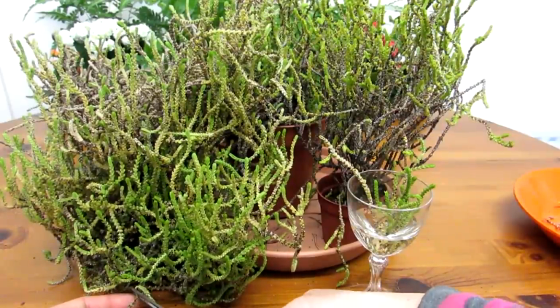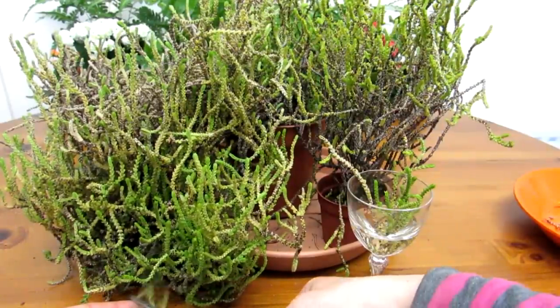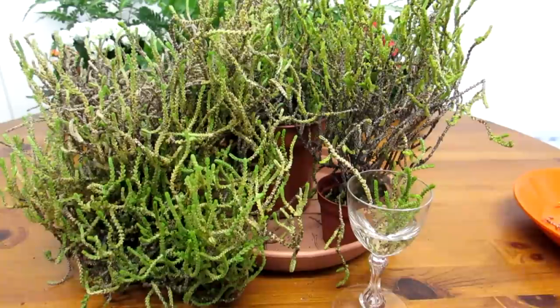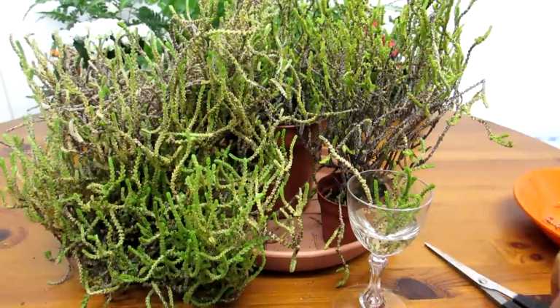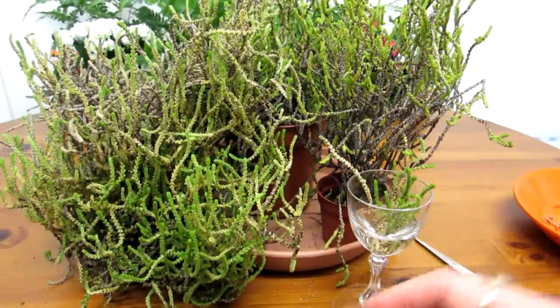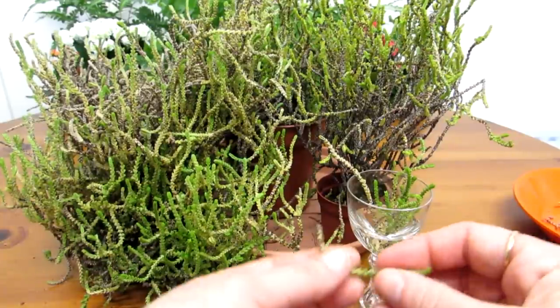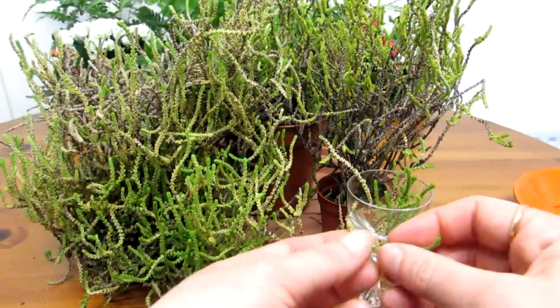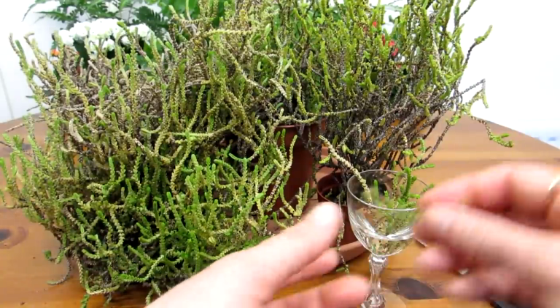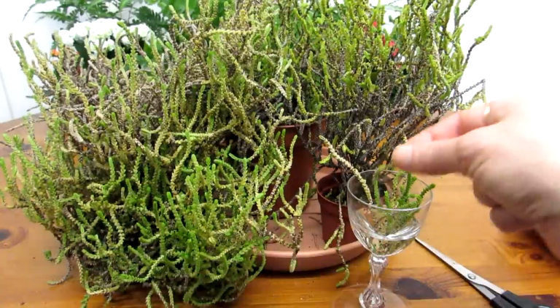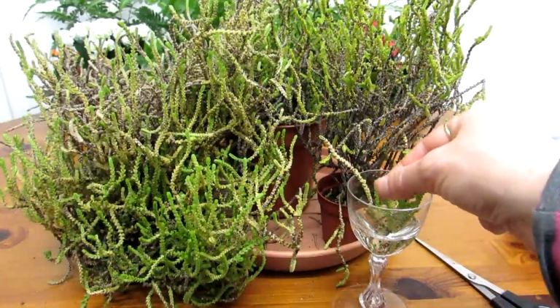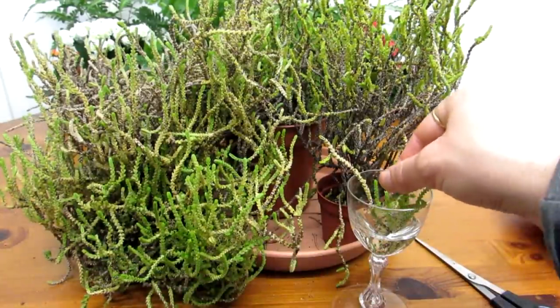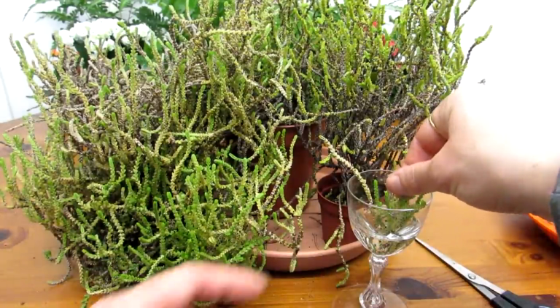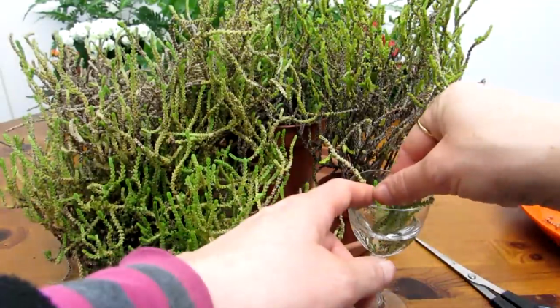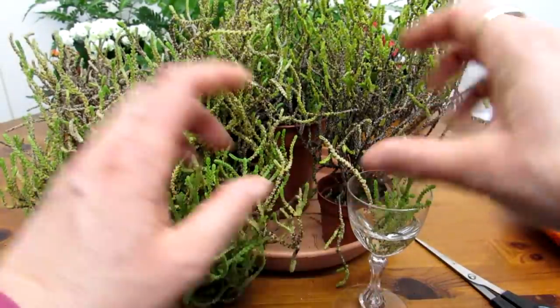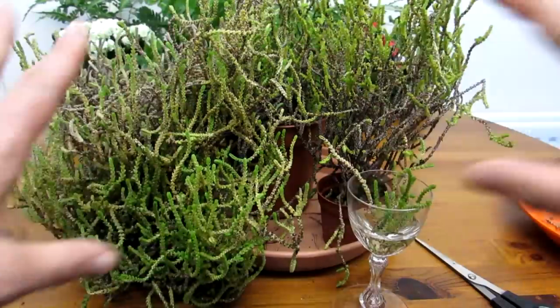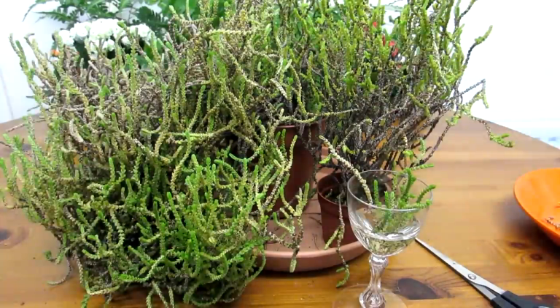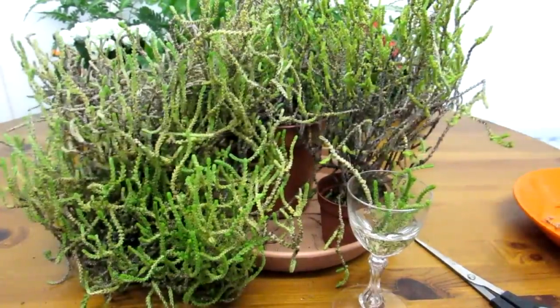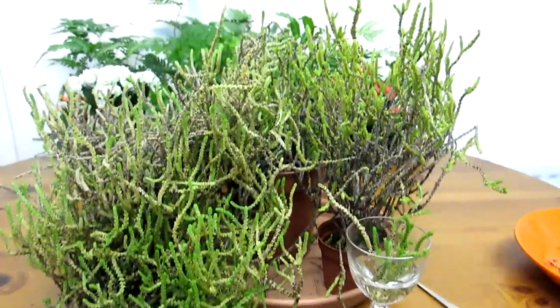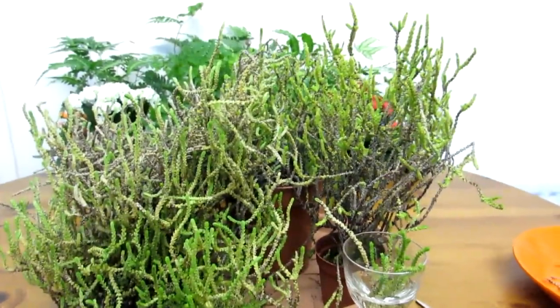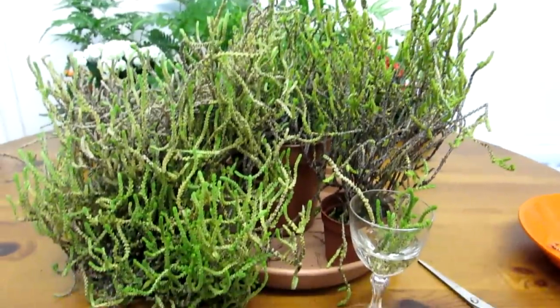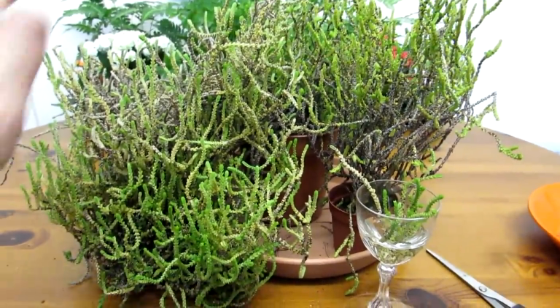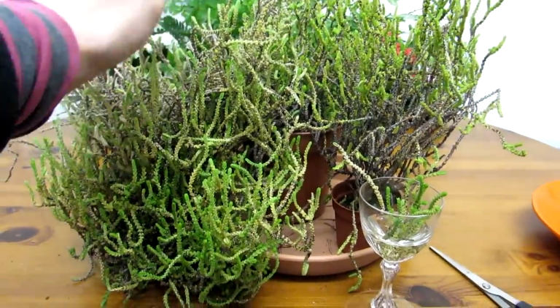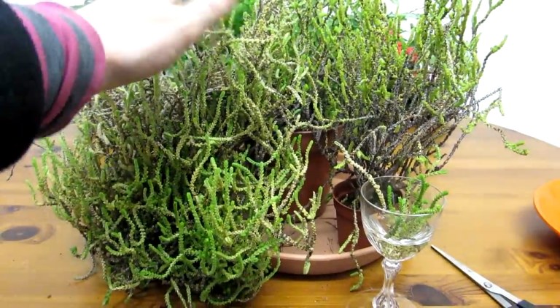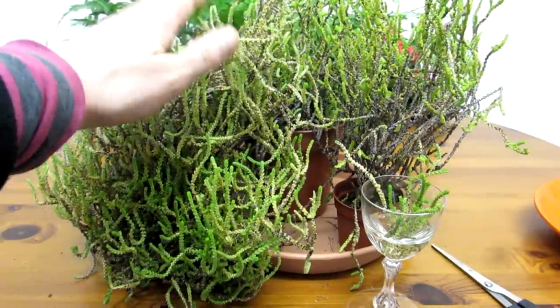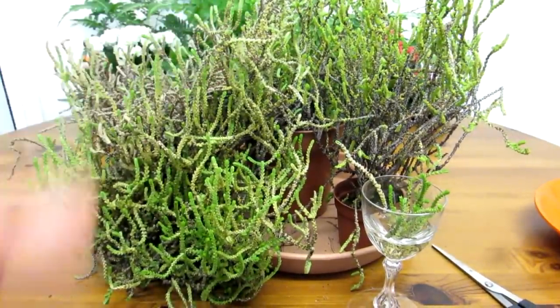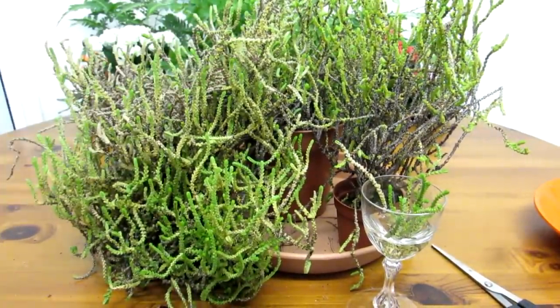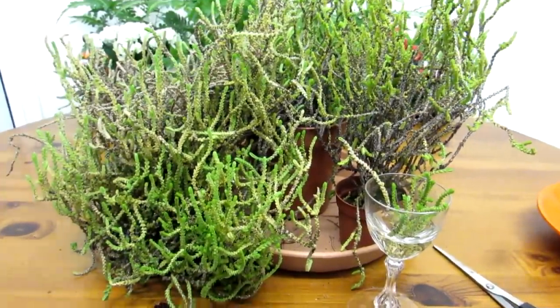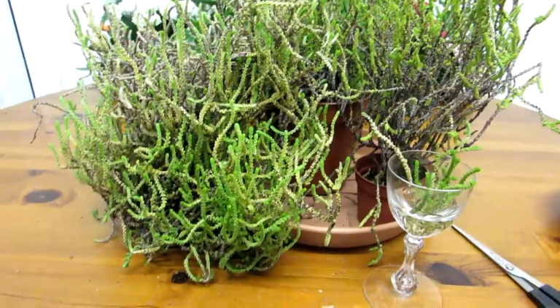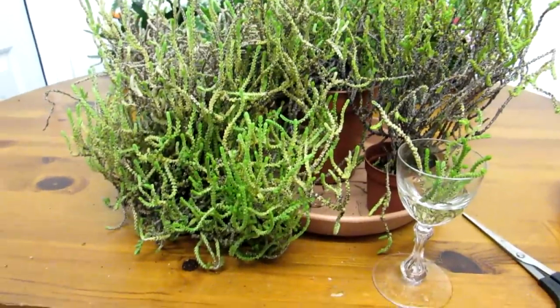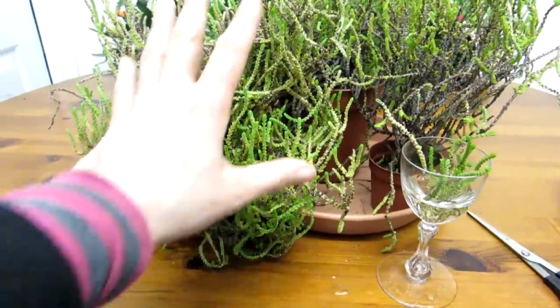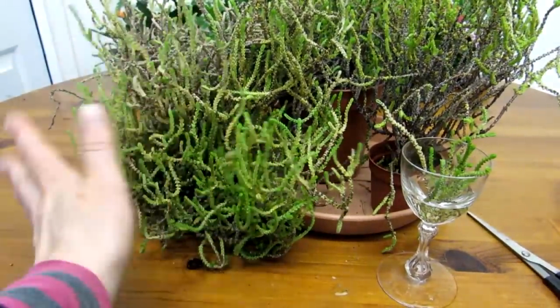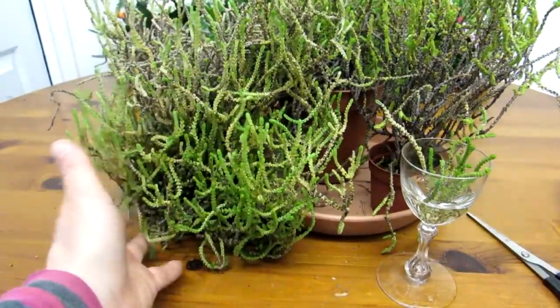Now this plant does need a lot of trimming every now and then because it can grow a little bit unruly. Personally I love it looking like this — wild, as you can see — and I trim a bit of the old dead parts off at the top but leave it trailing down like this. I think it's absolutely wonderful.